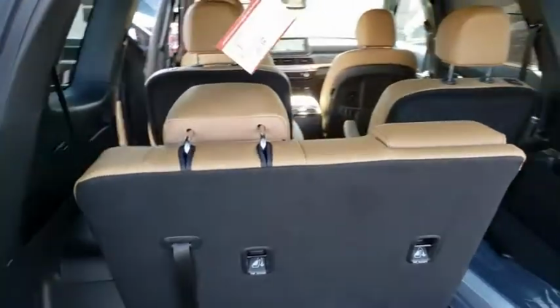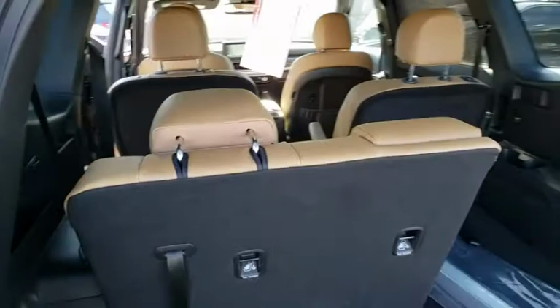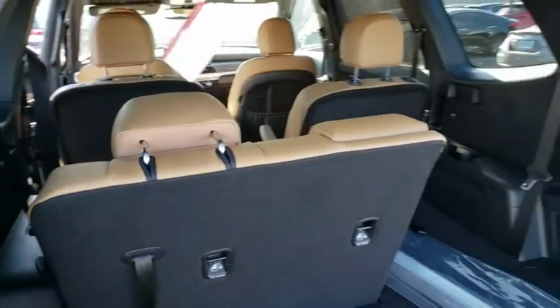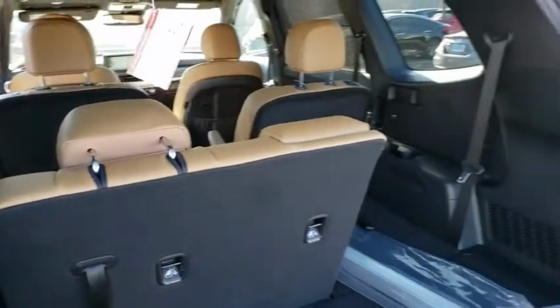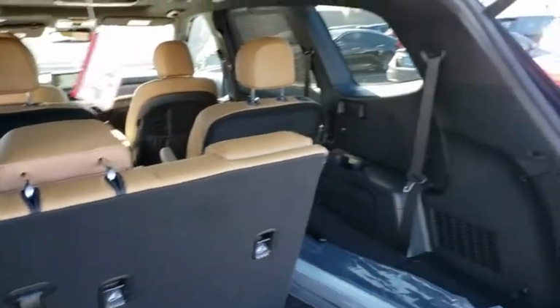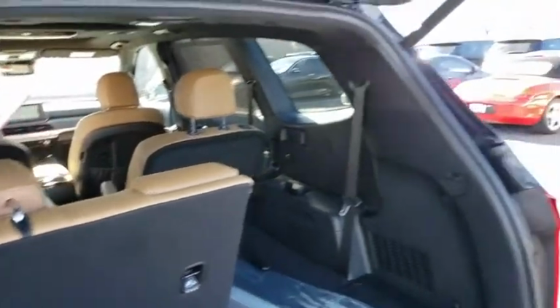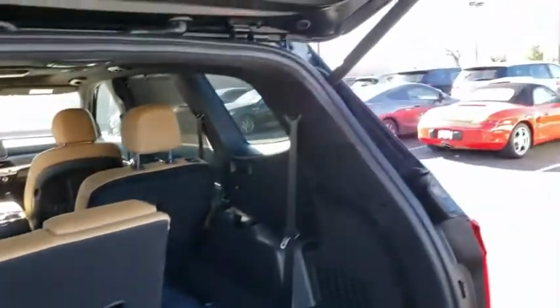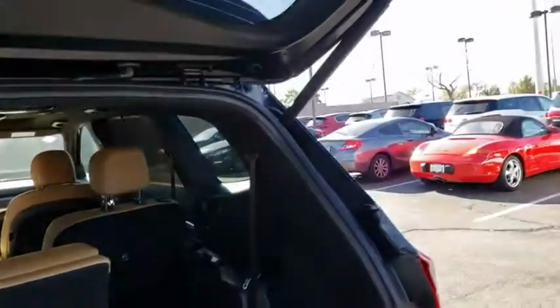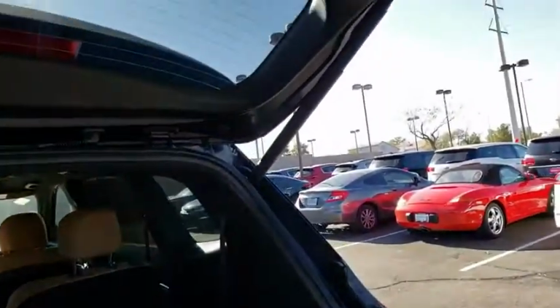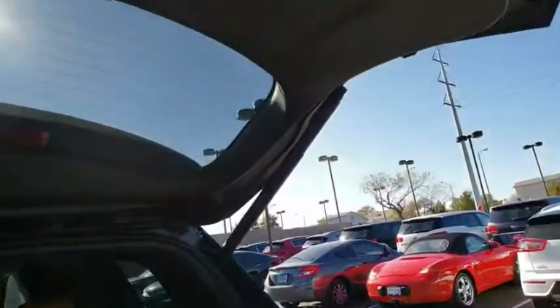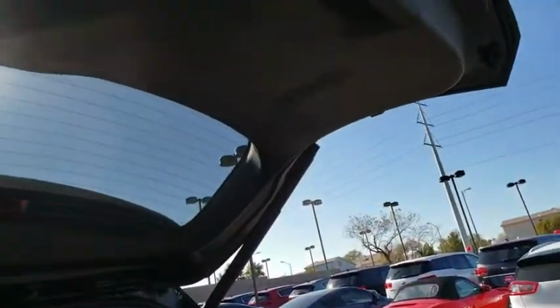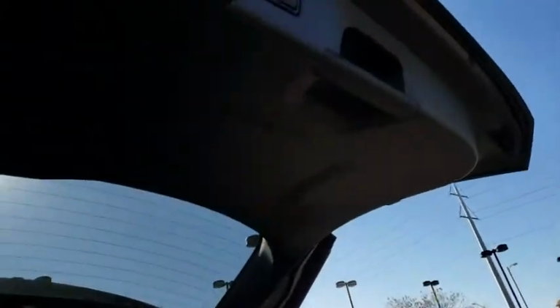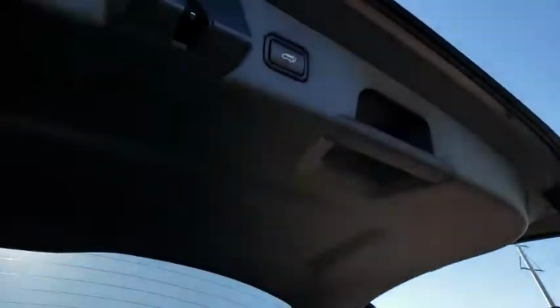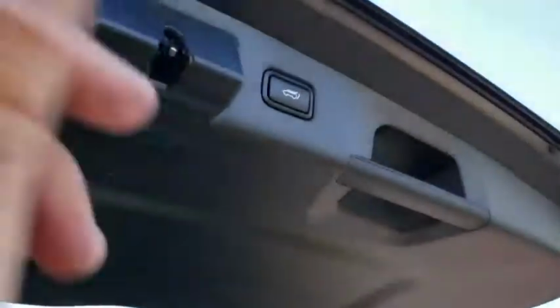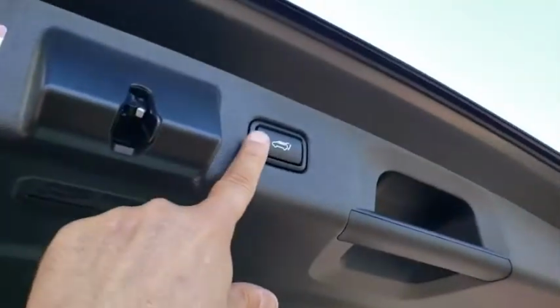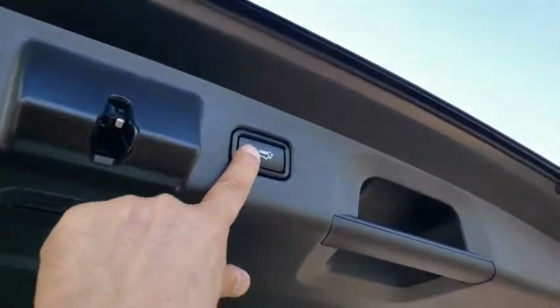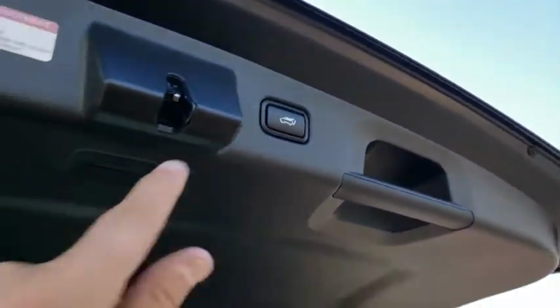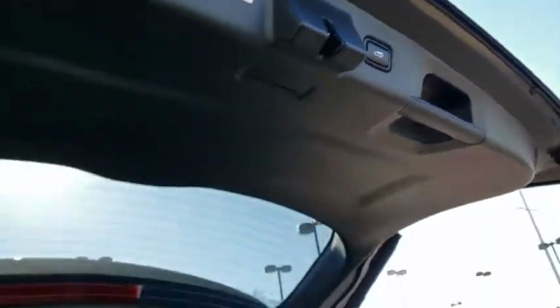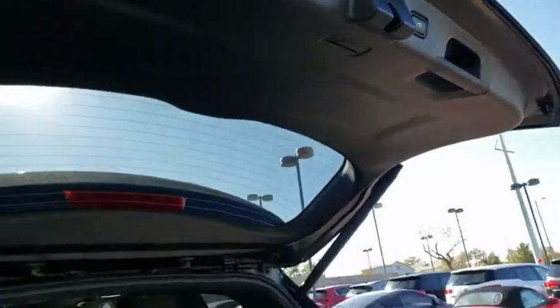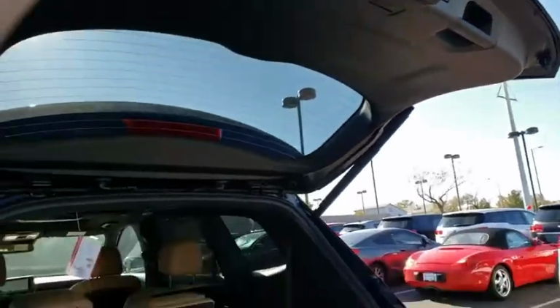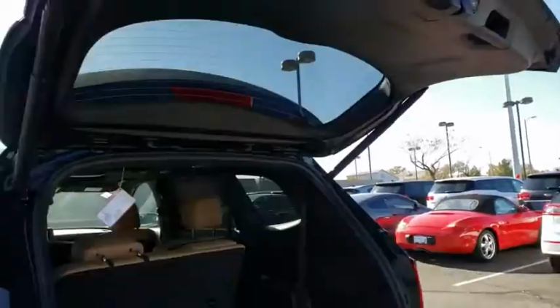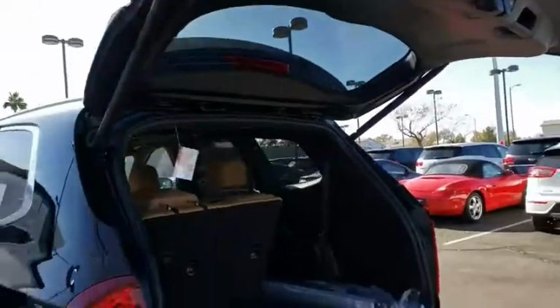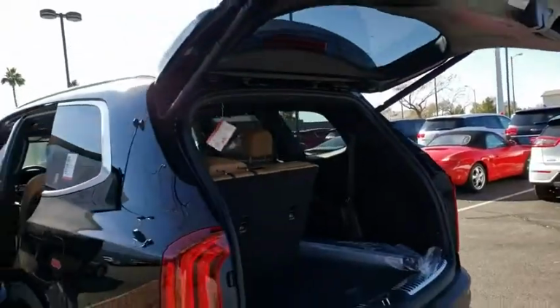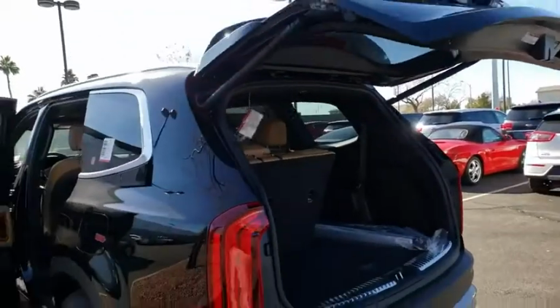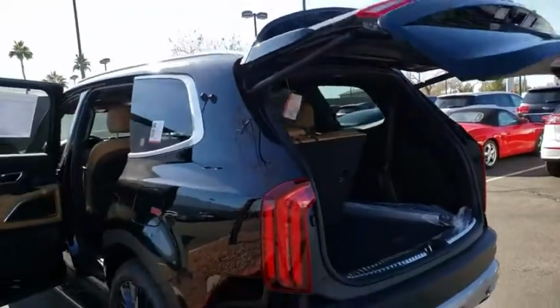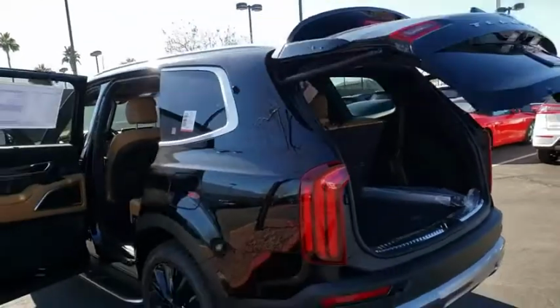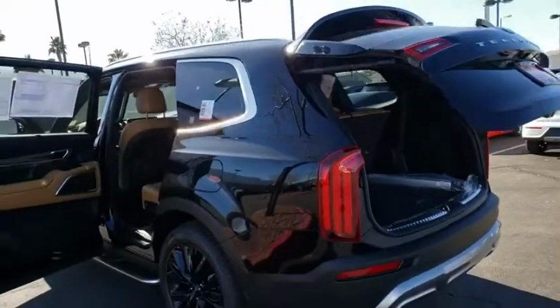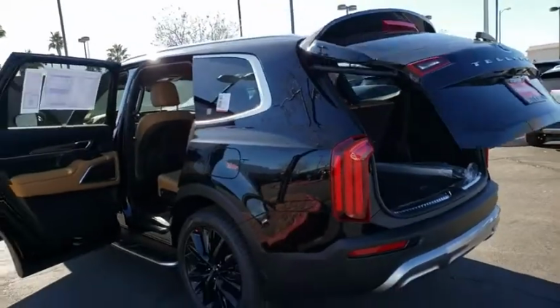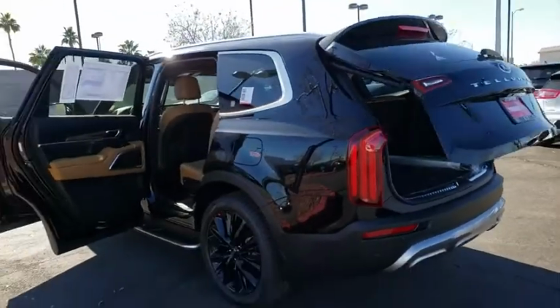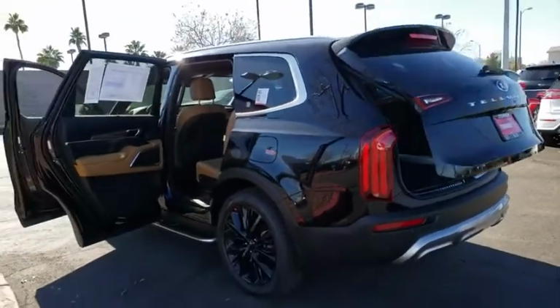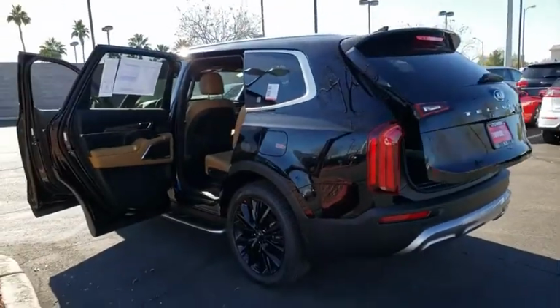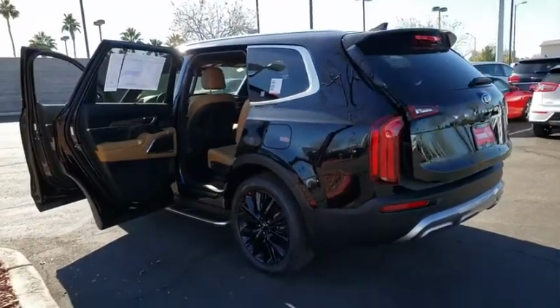Here are some of this vehicle's great options: compass, outside temperature gauge. This isn't just a vehicle, it's an experience. So stop in for a test drive today.